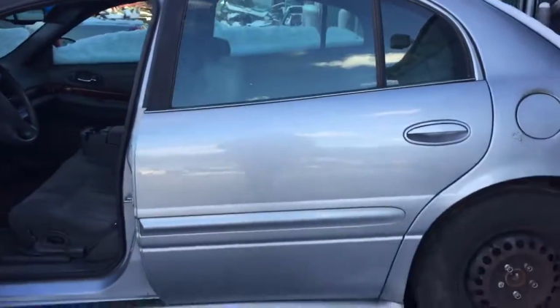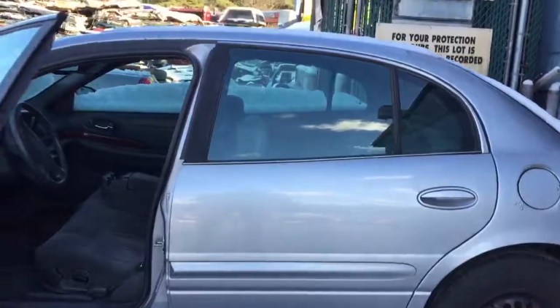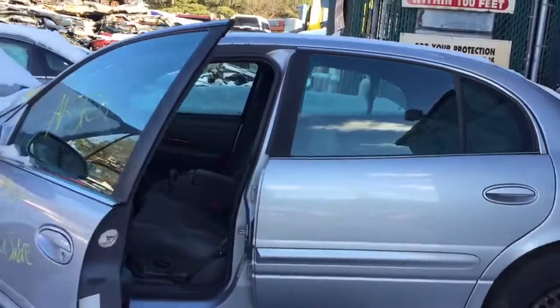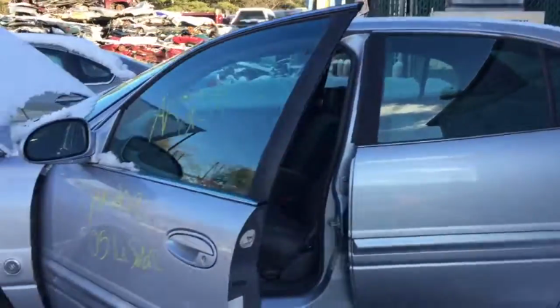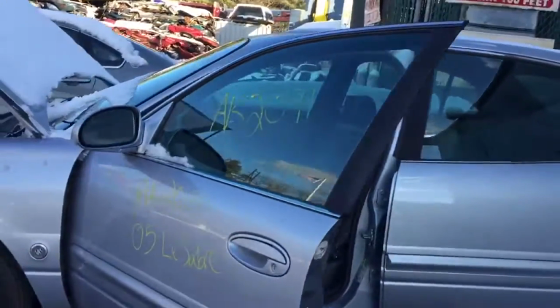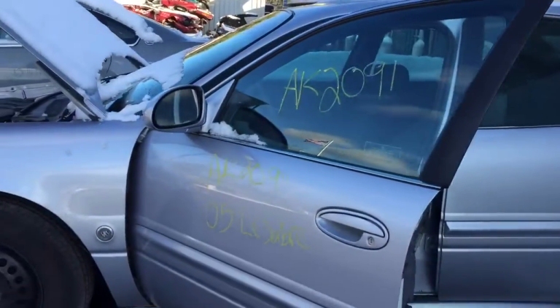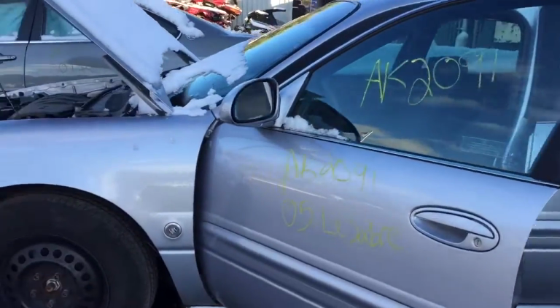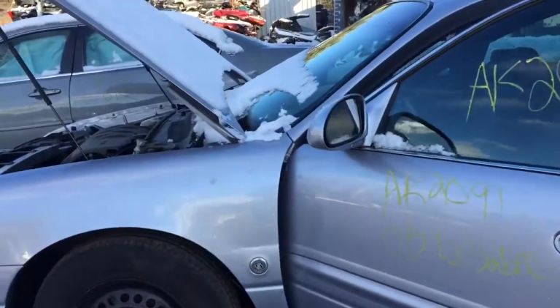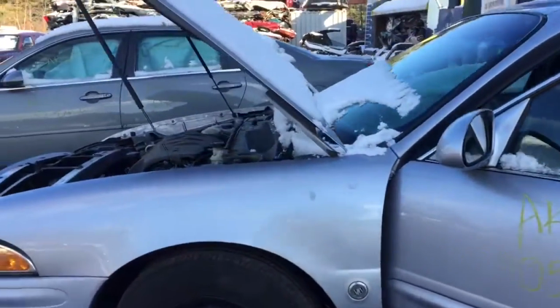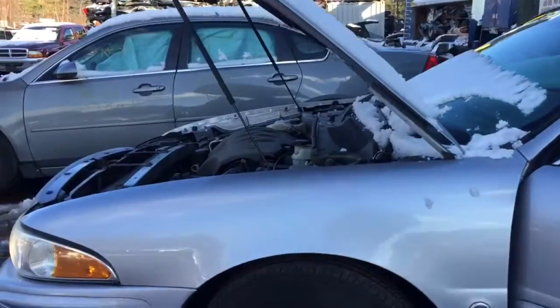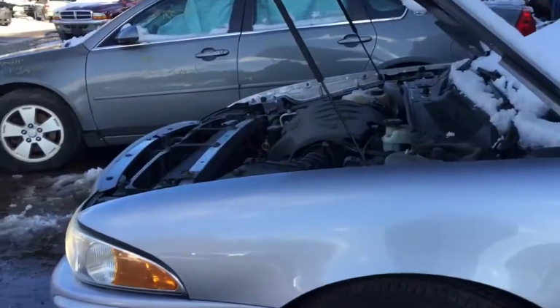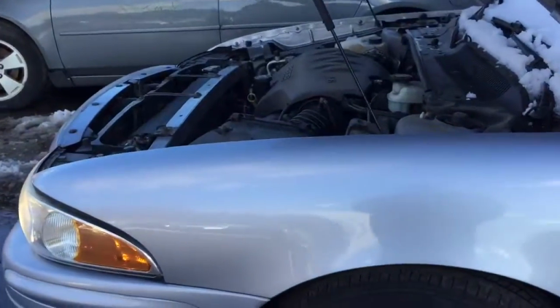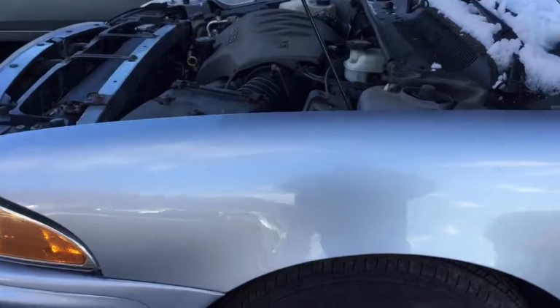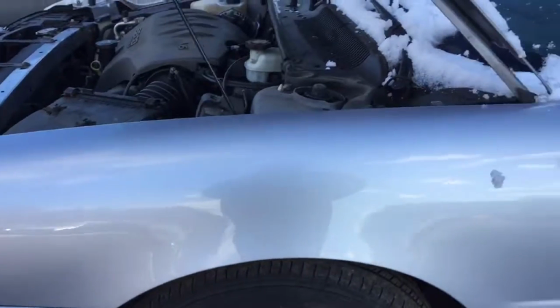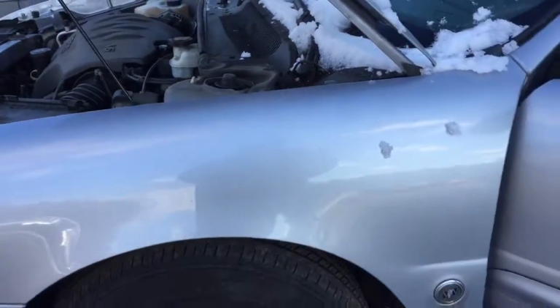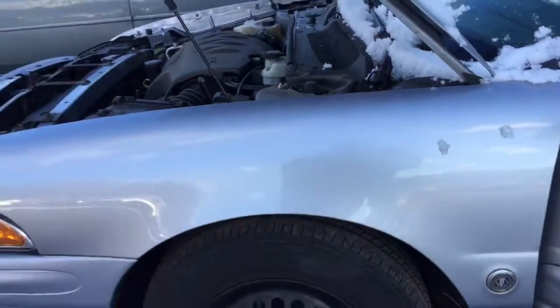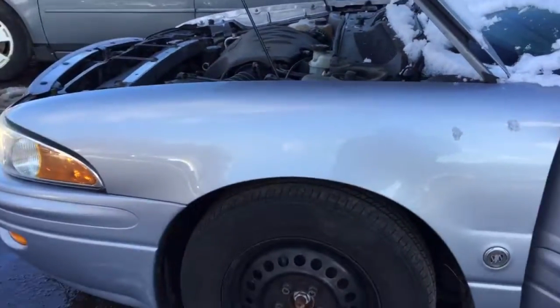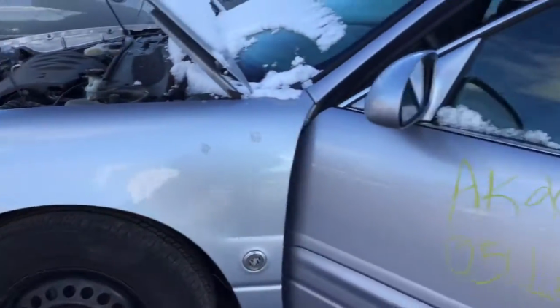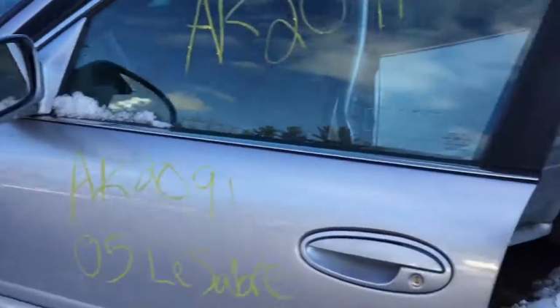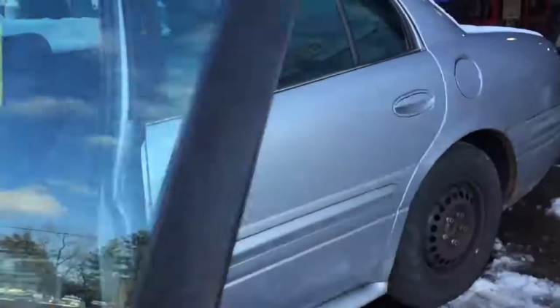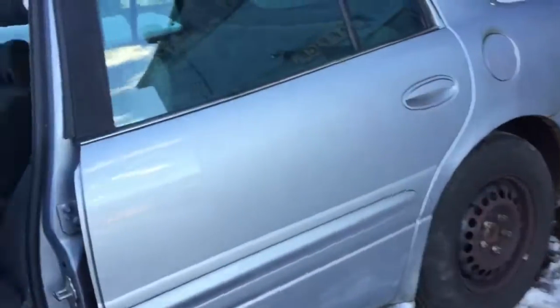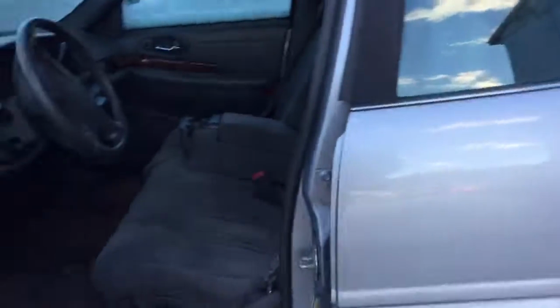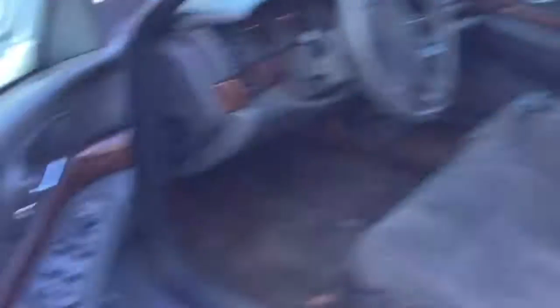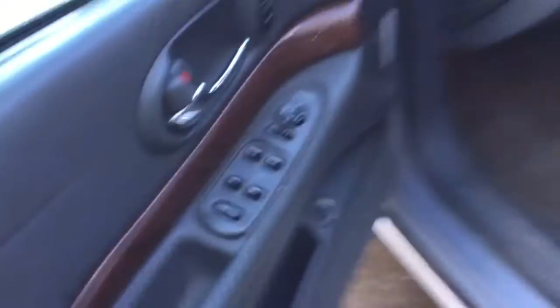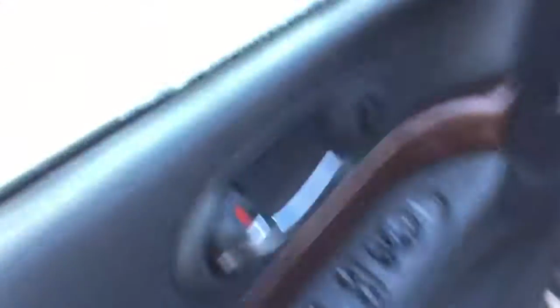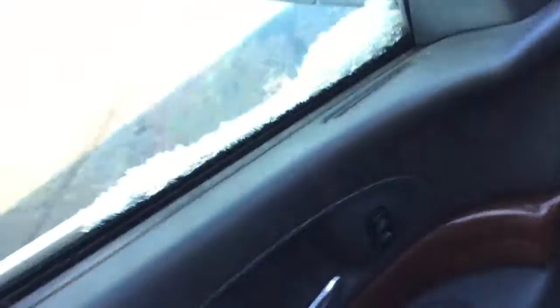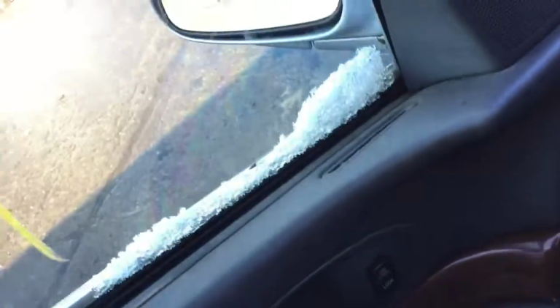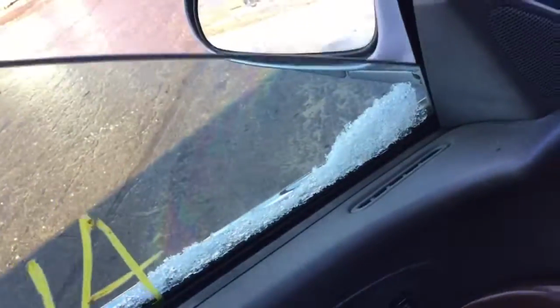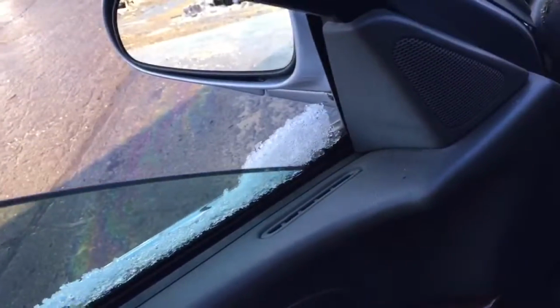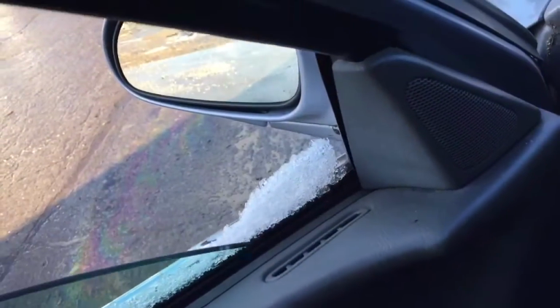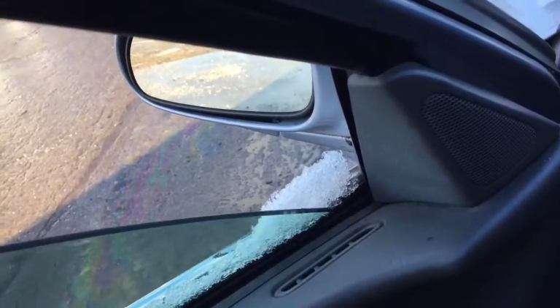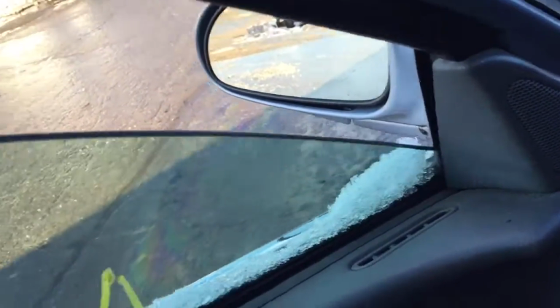Two good doors on the driver's side. Fender looks ok on the driver's side. Windows are automatic — they work.